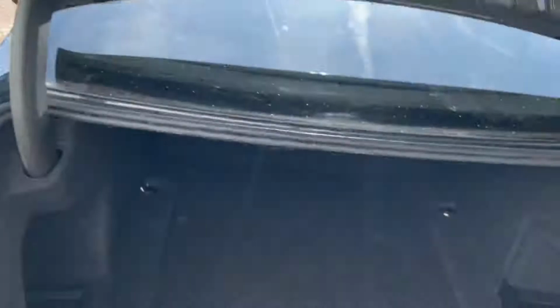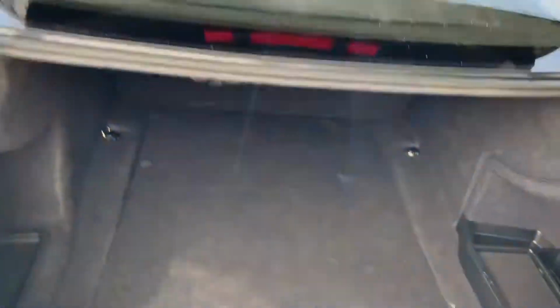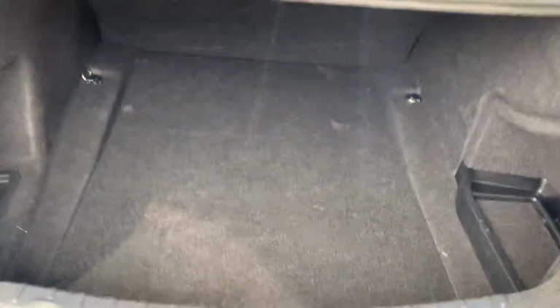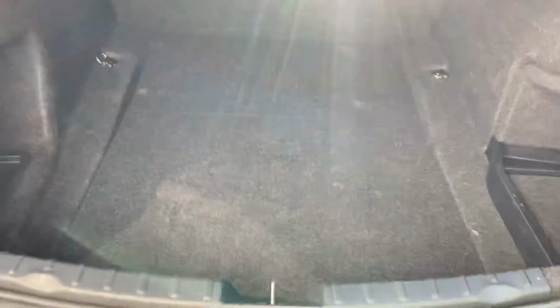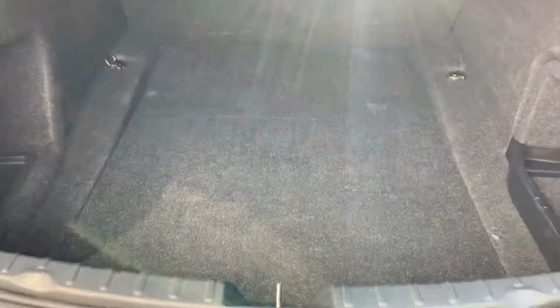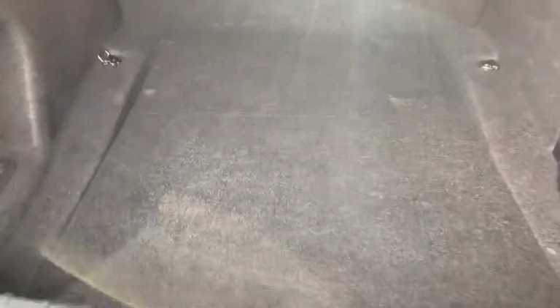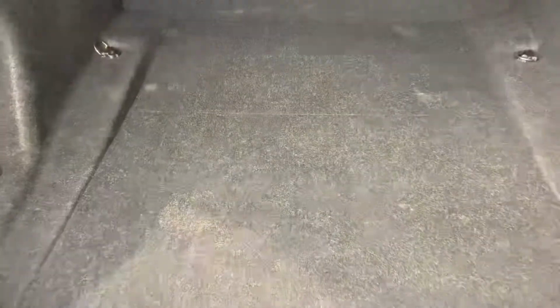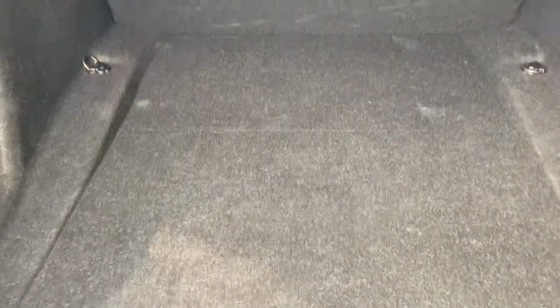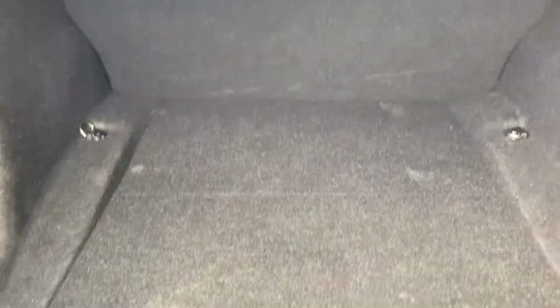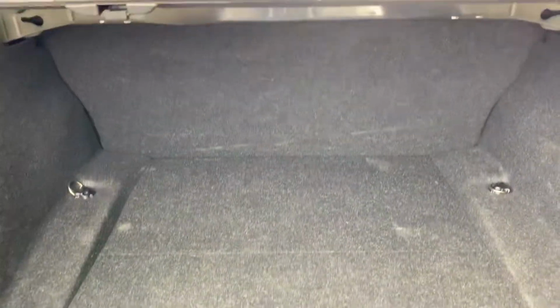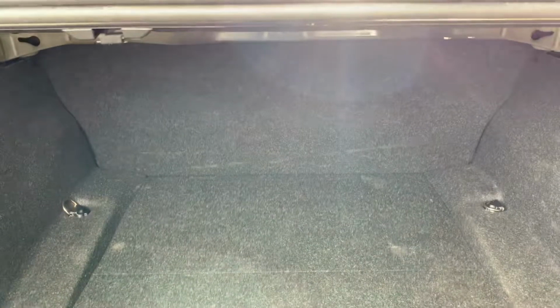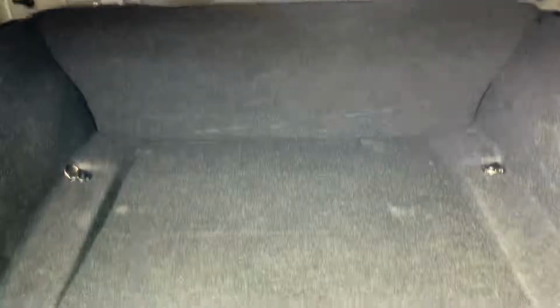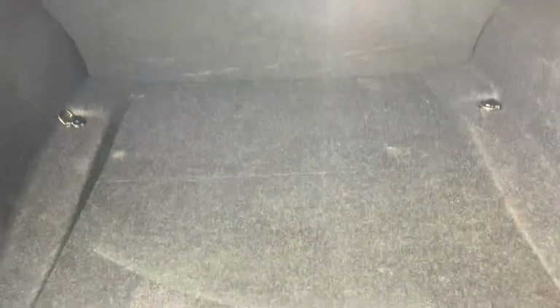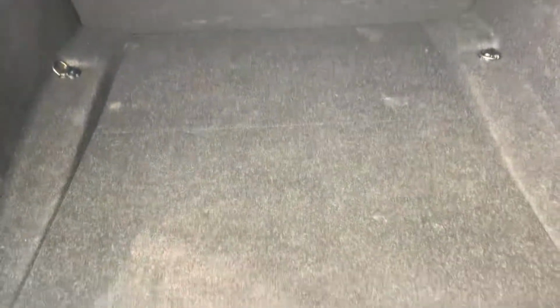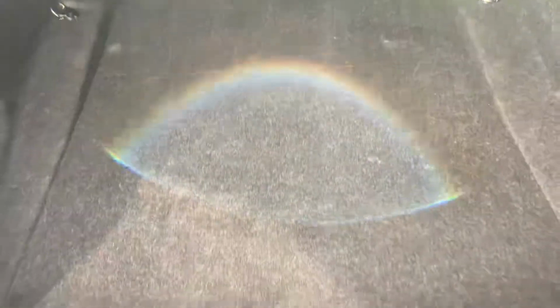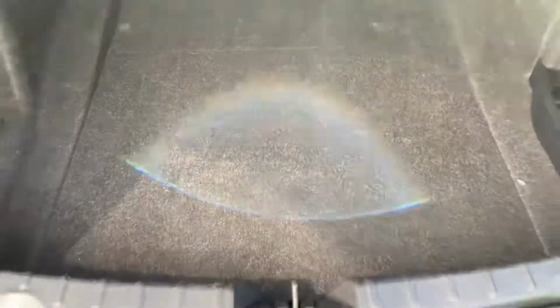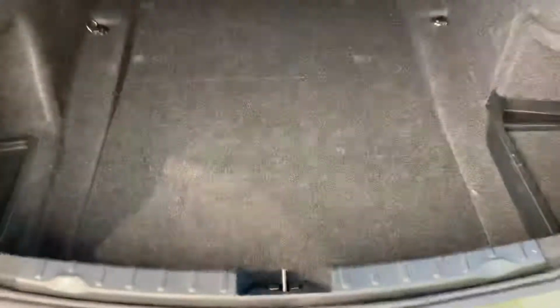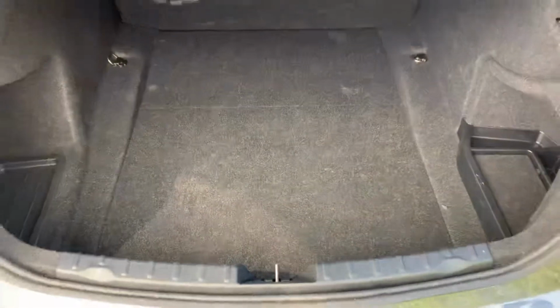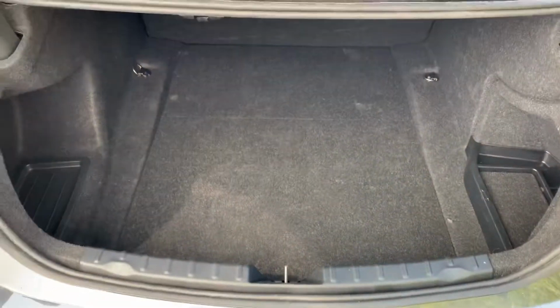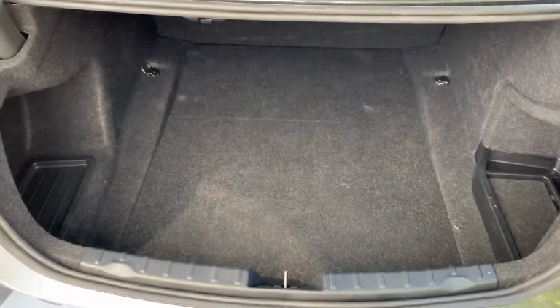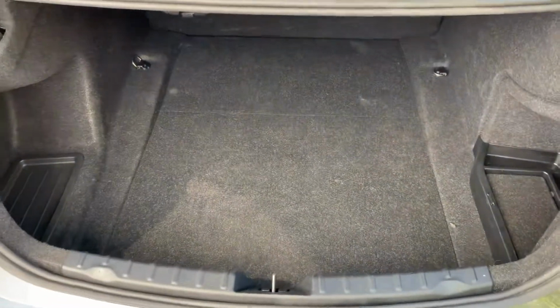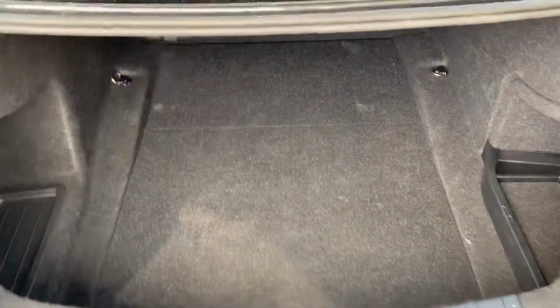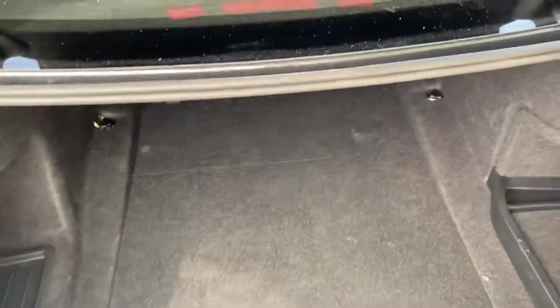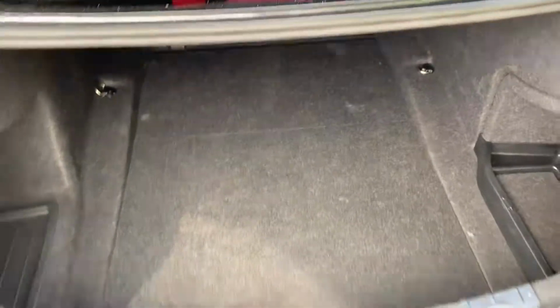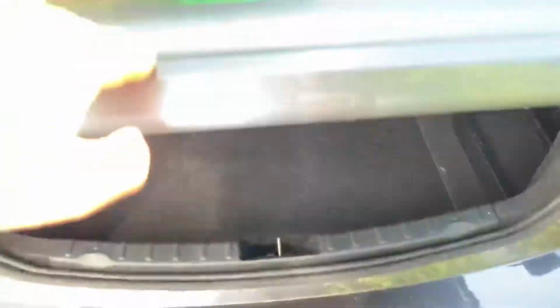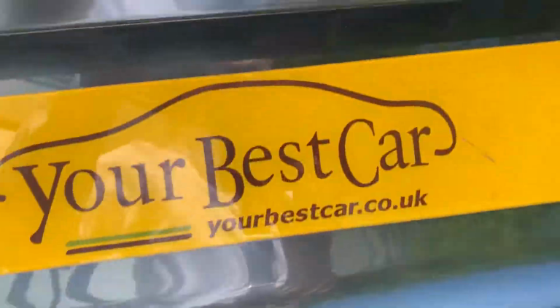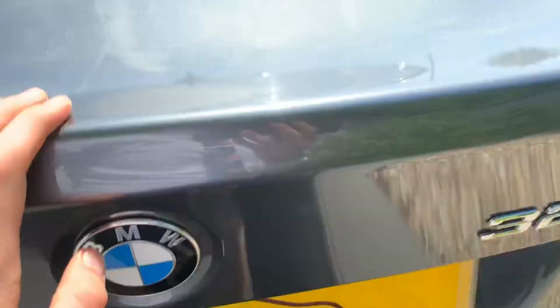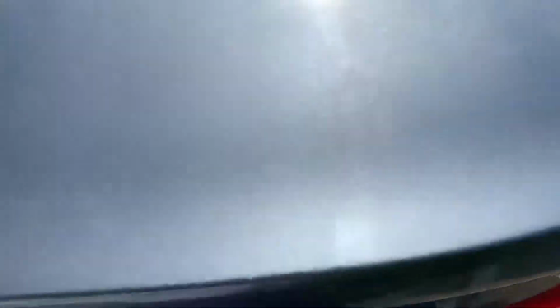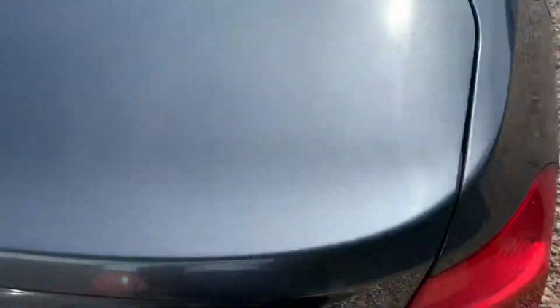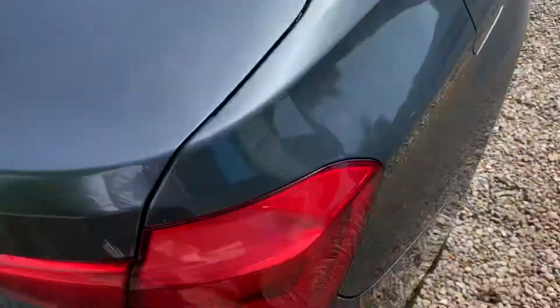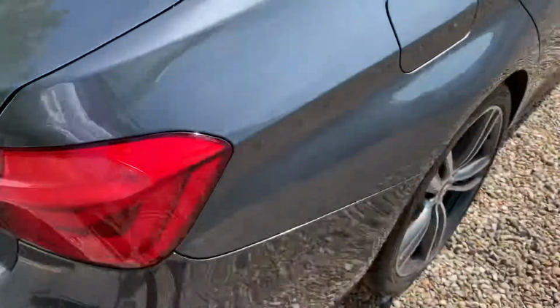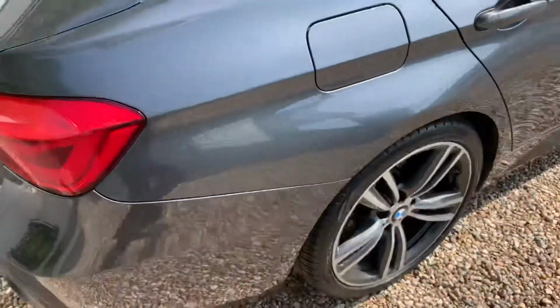Take a look in the boot — trying to get away from the sunshine — but you can see you can get a lot in that. Plenty of room for anything you may need to put inside.